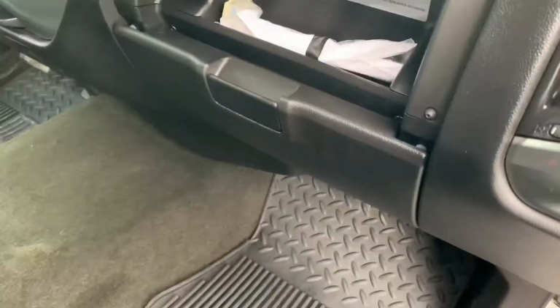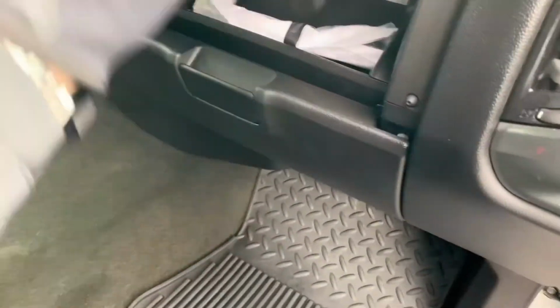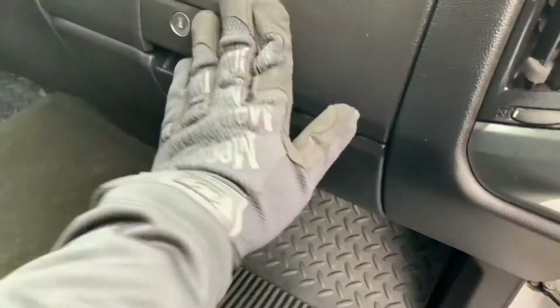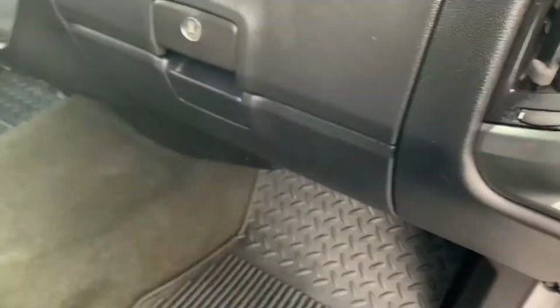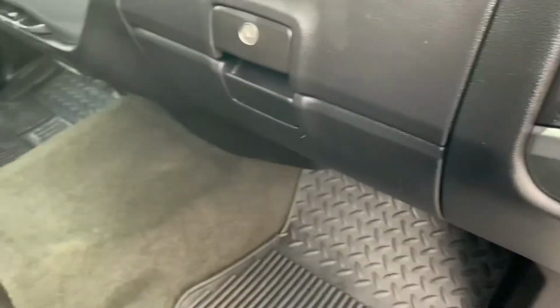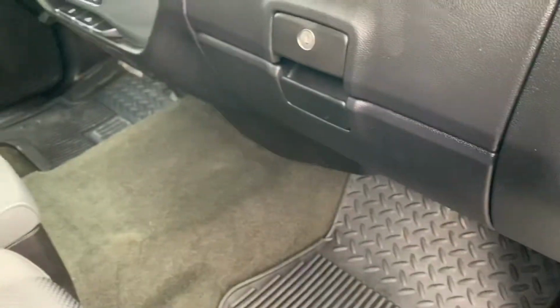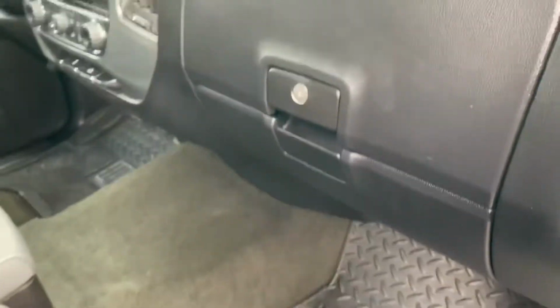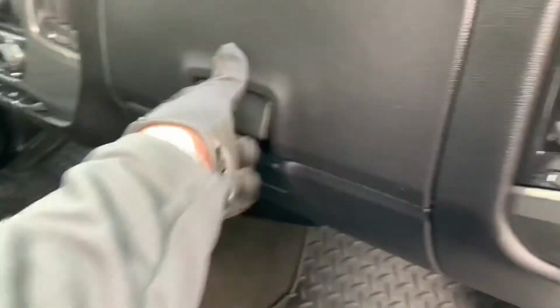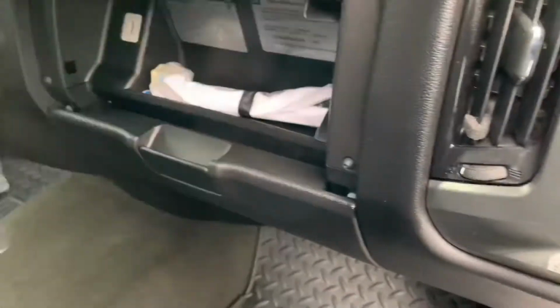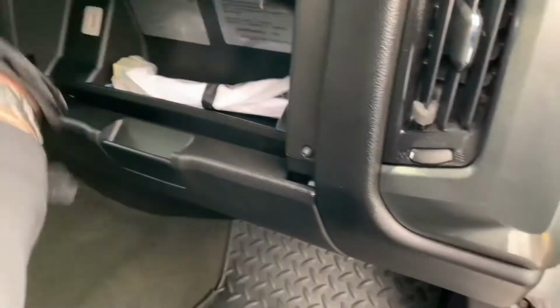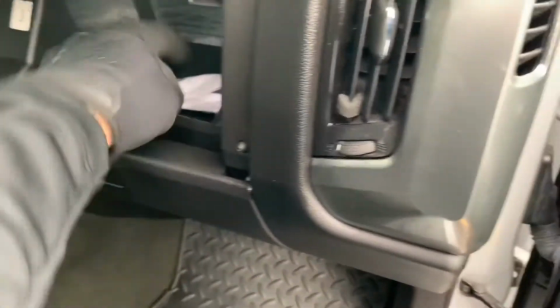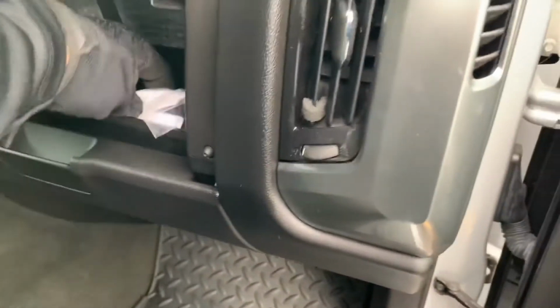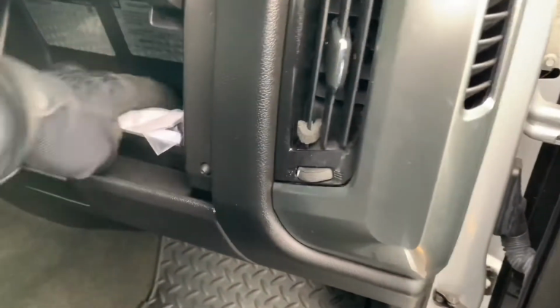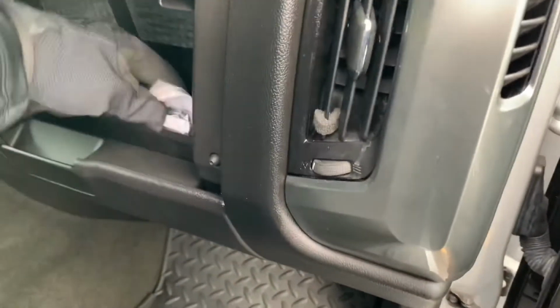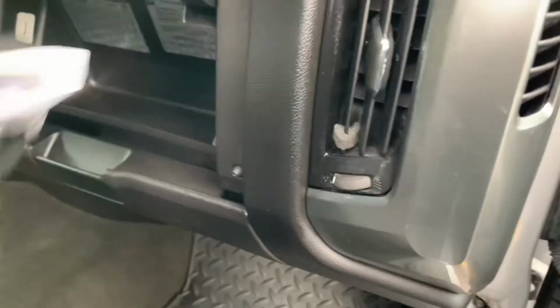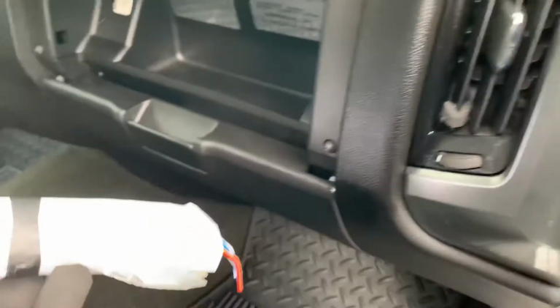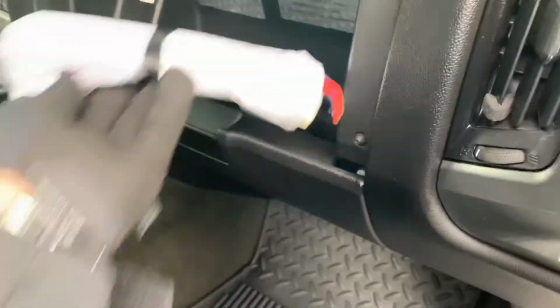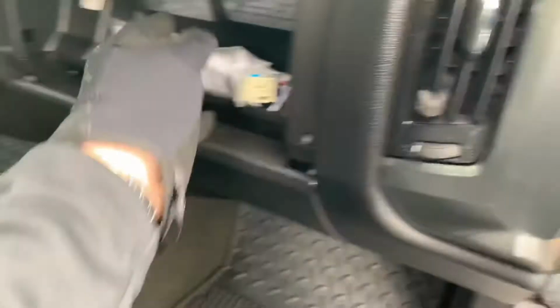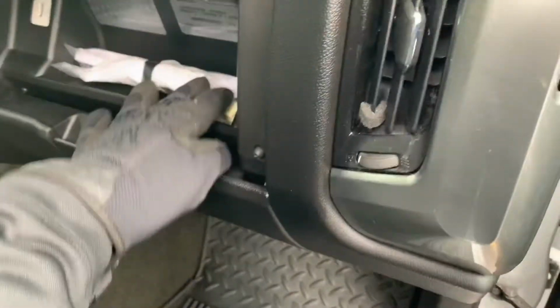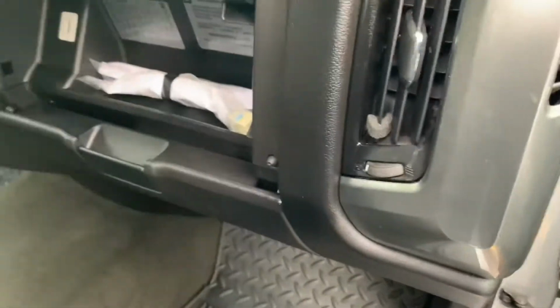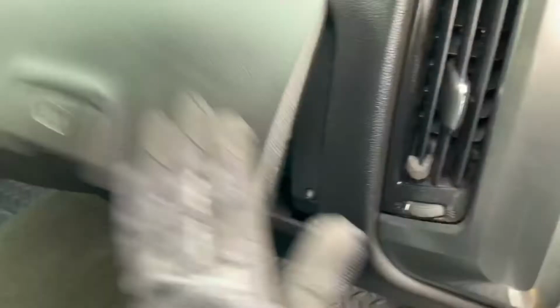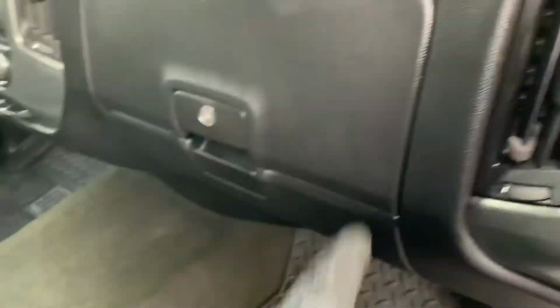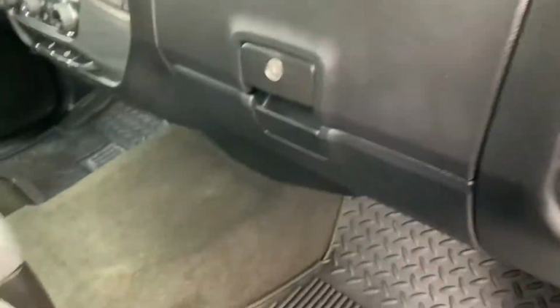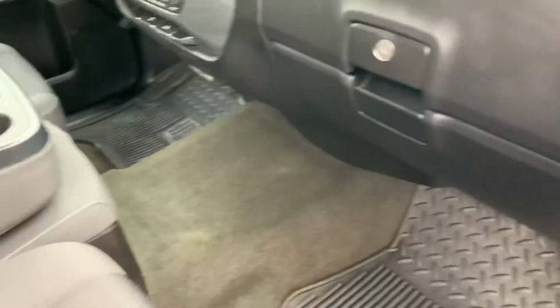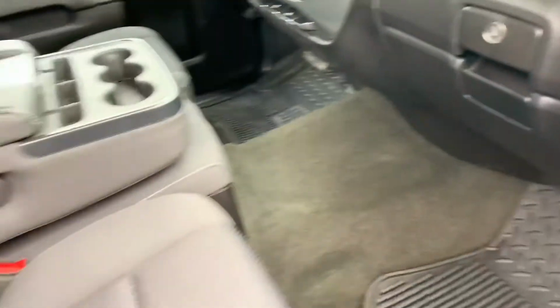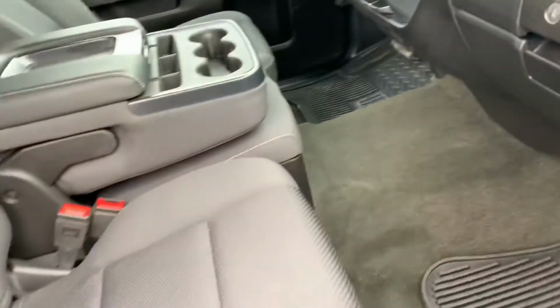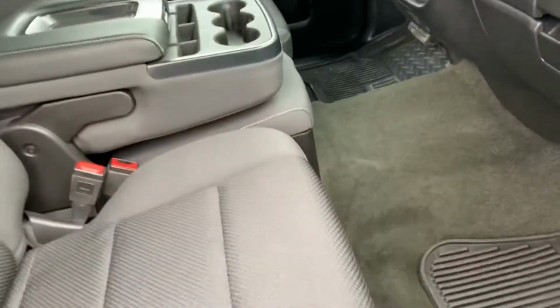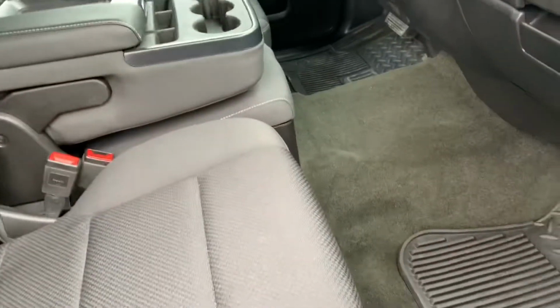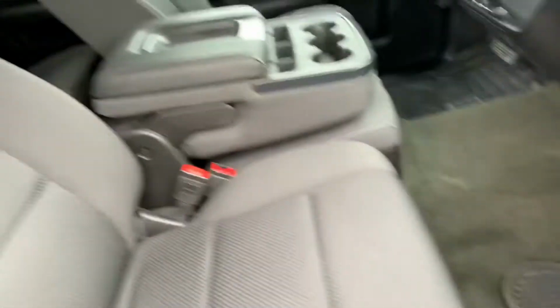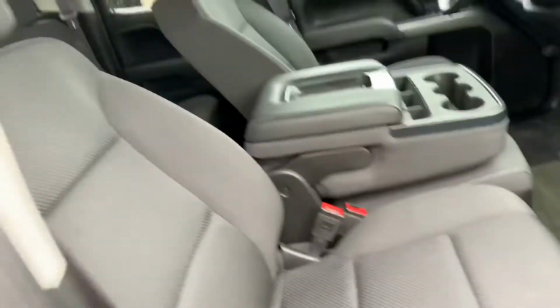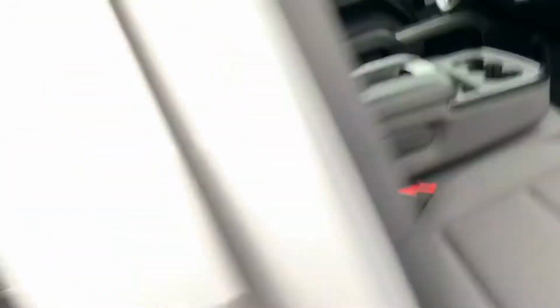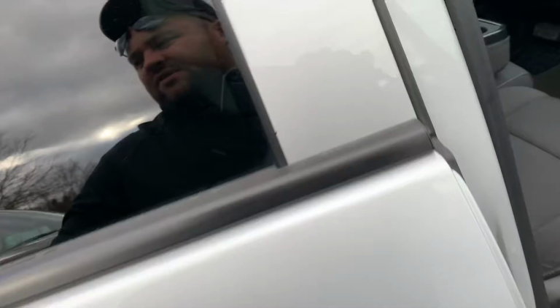Double-decker glove box. This has the trailer wiring and adapter so you can hook it up. Obviously, it hasn't been used for that yet, but double cab.